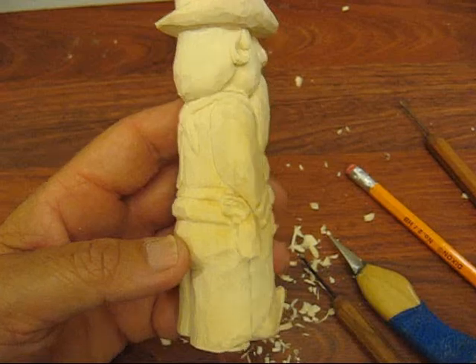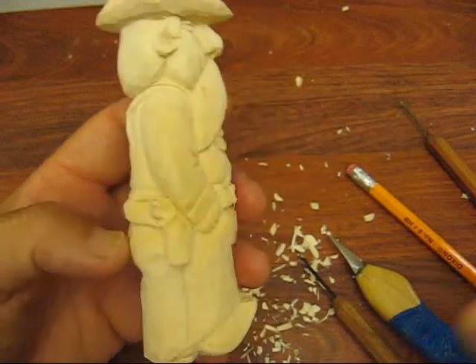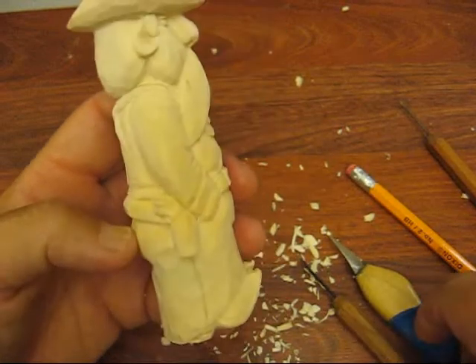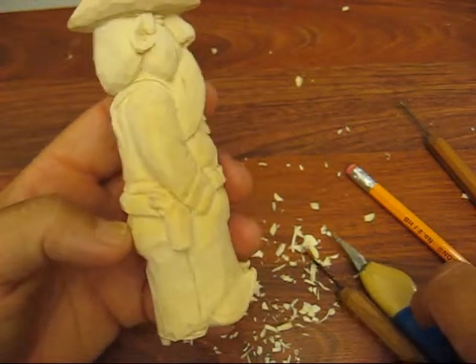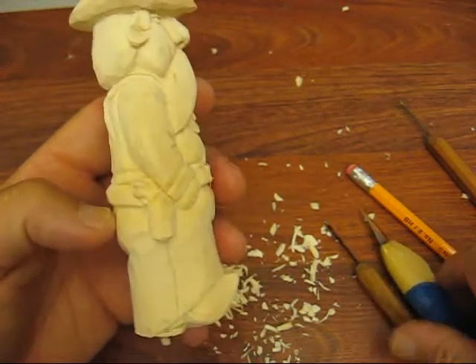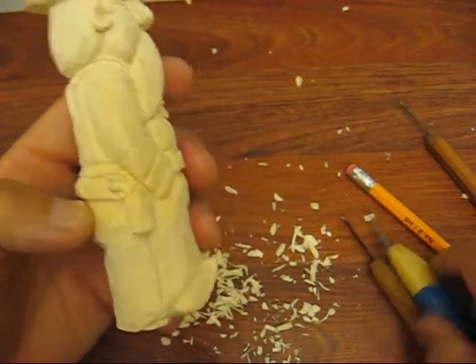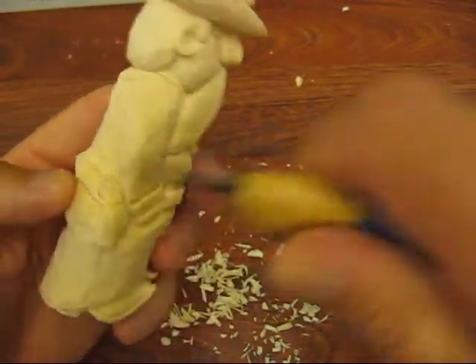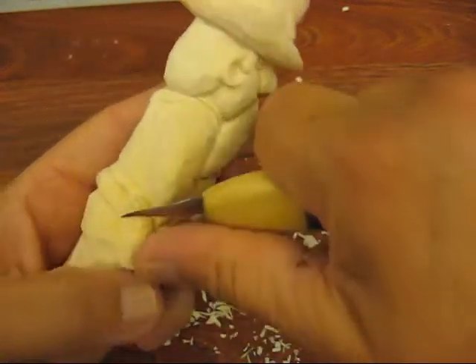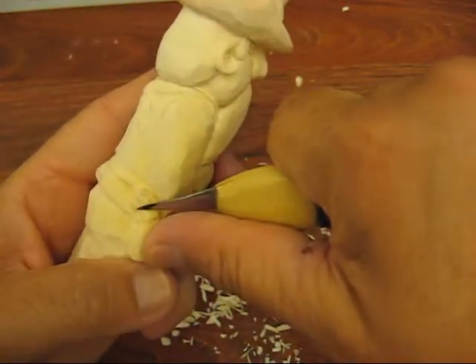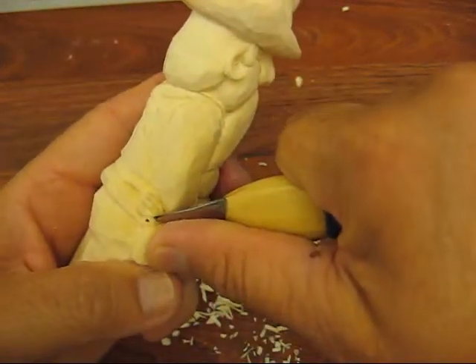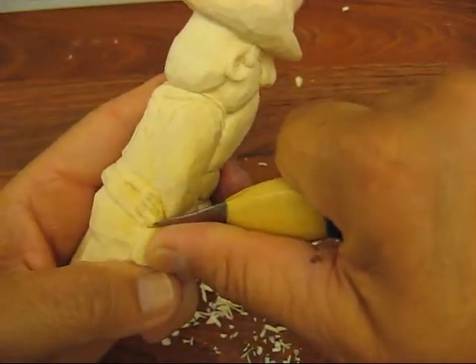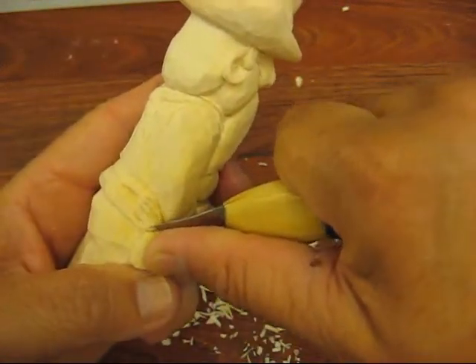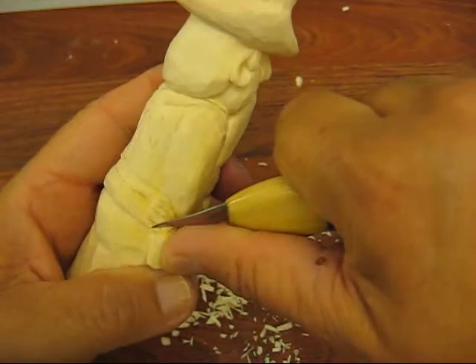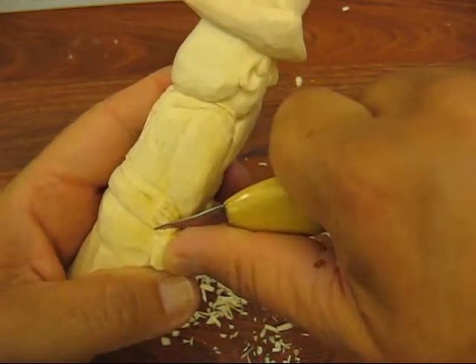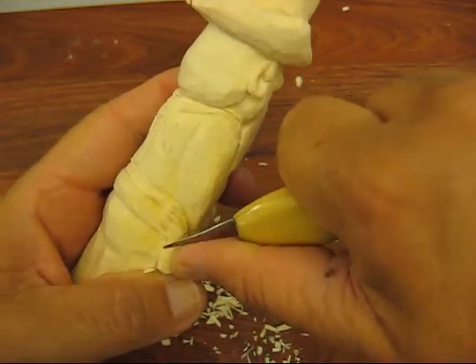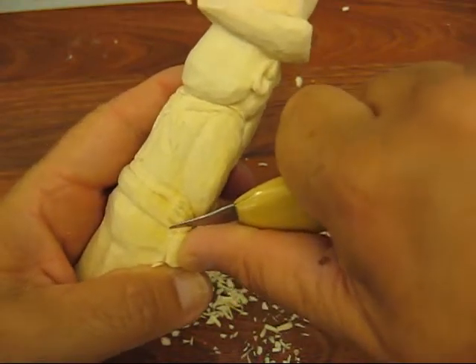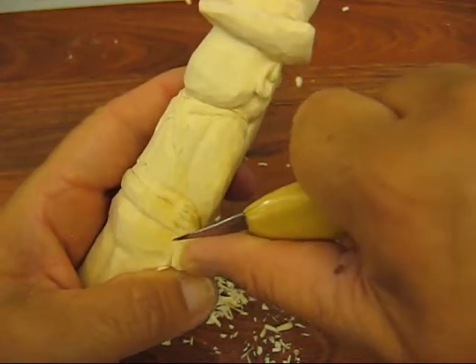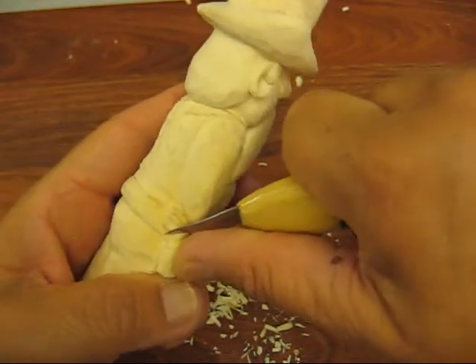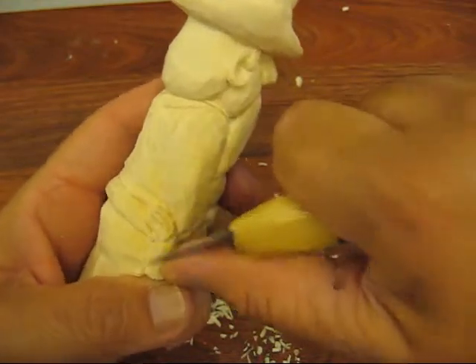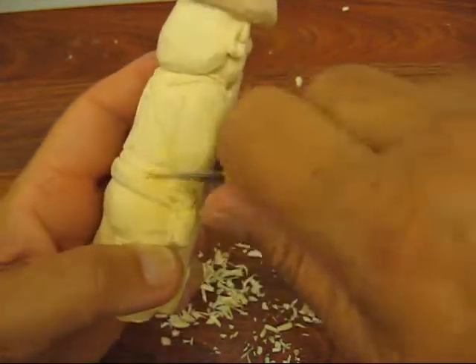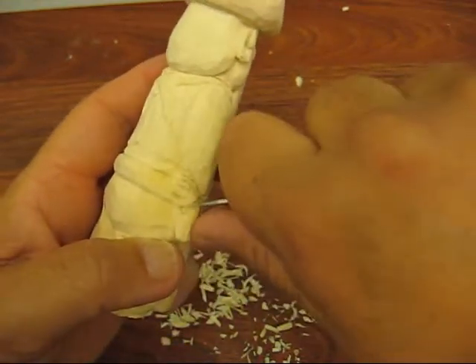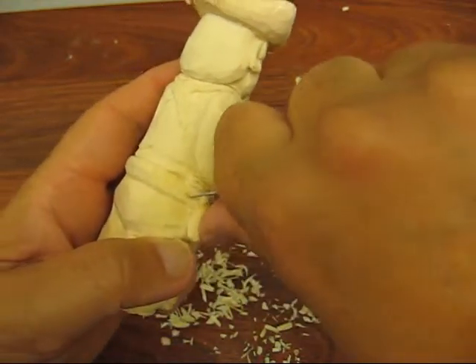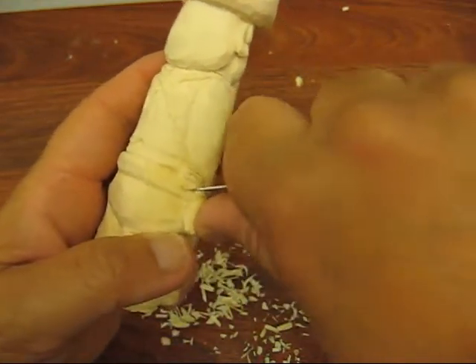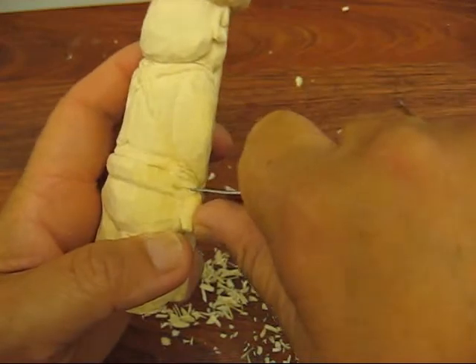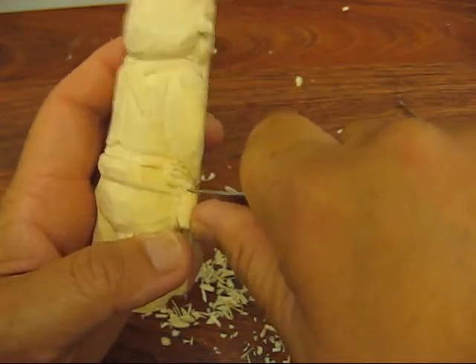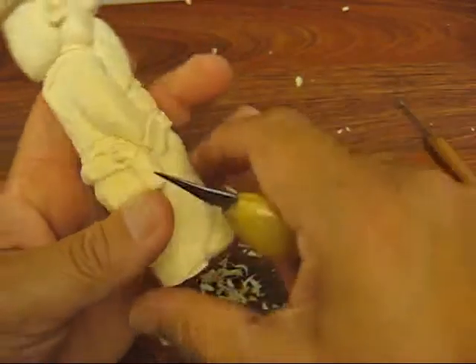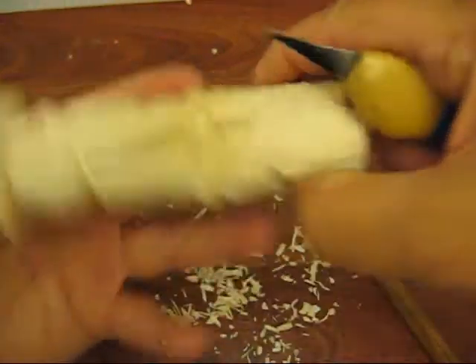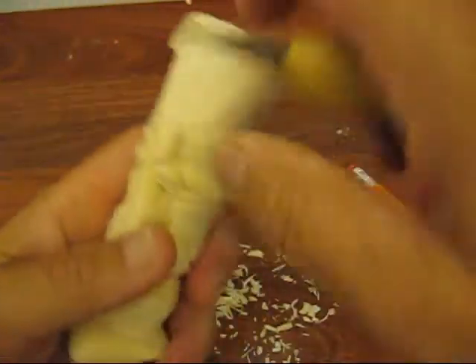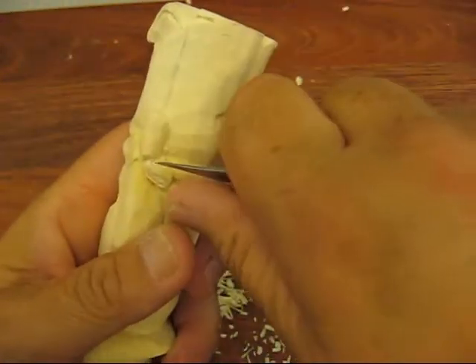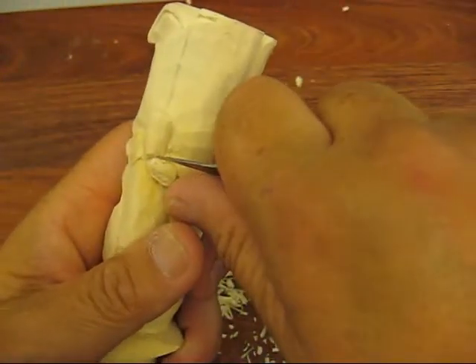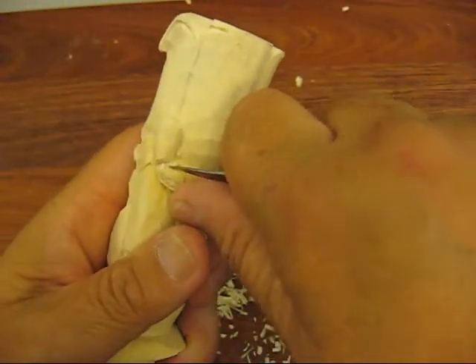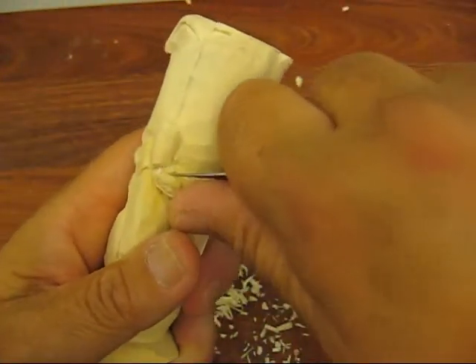Alright, we're working on the gun here a little bit, and the gun handle has to come down just a little bit more along with that trigger guard. I definitely want that distinguished there. There we go. That's good.